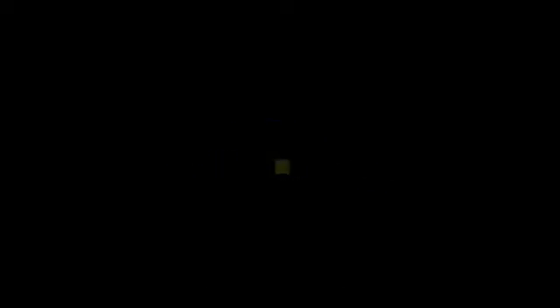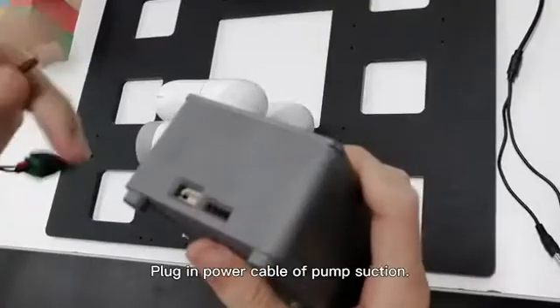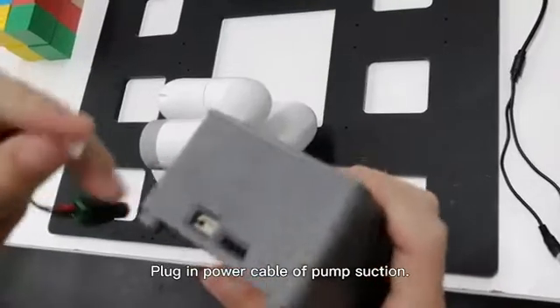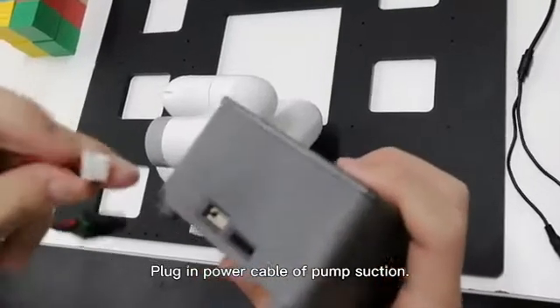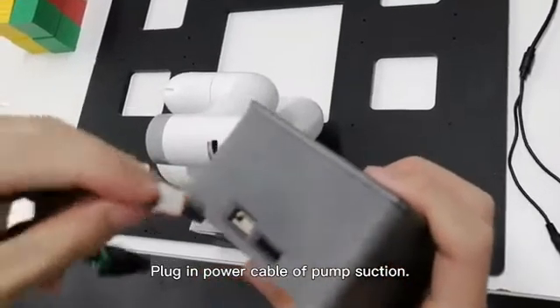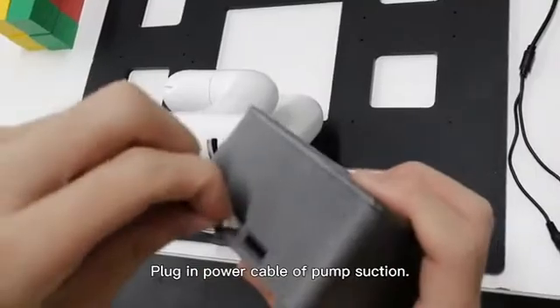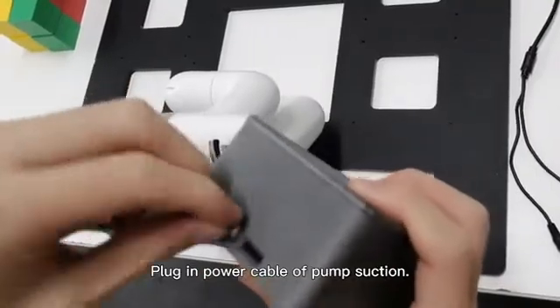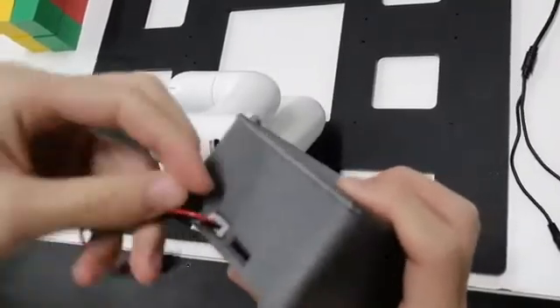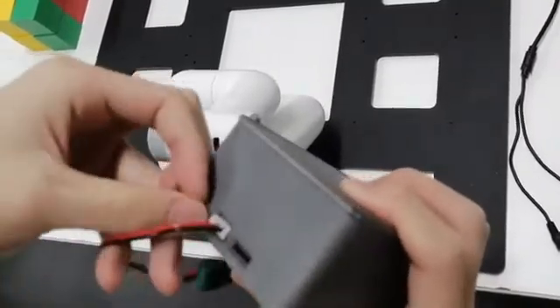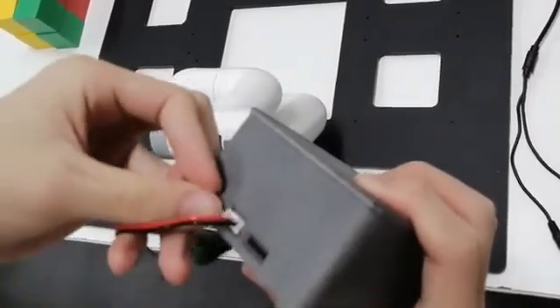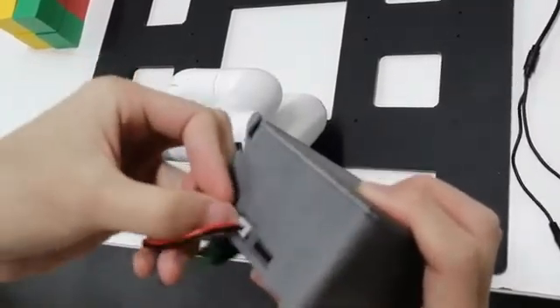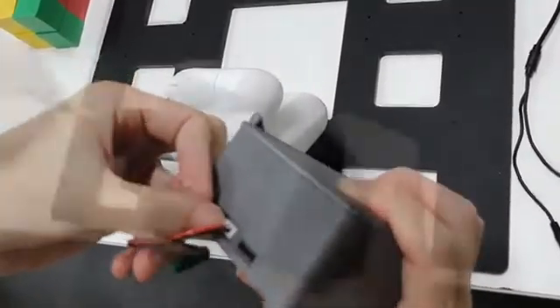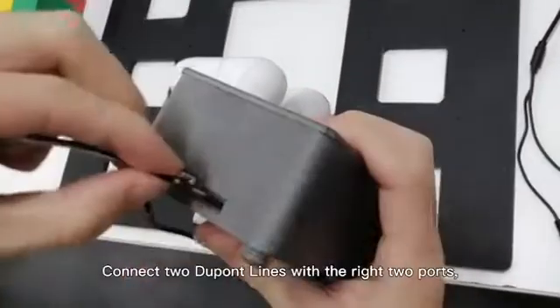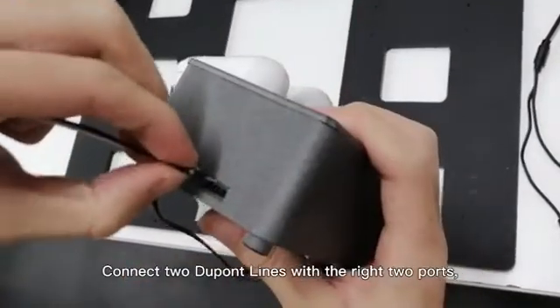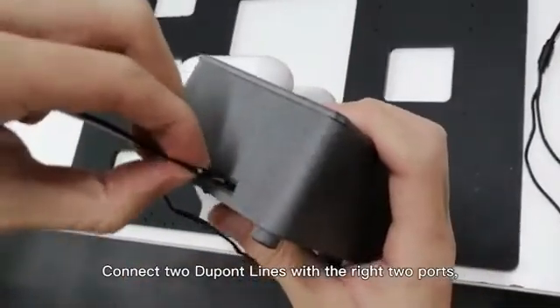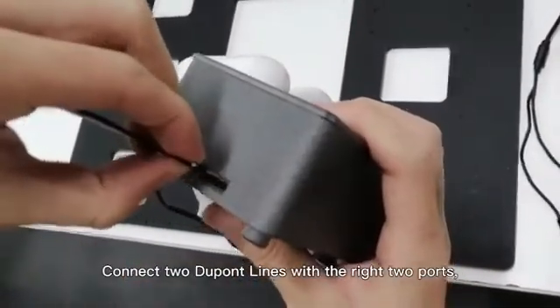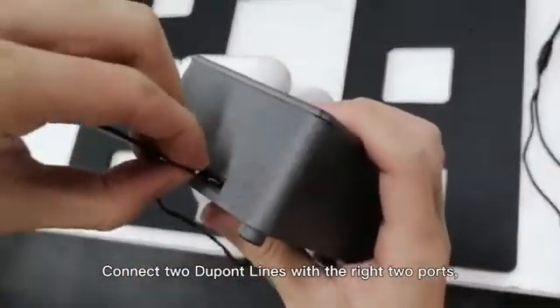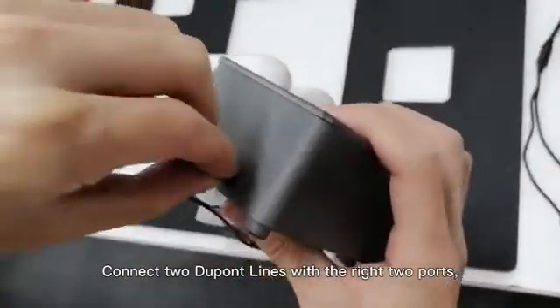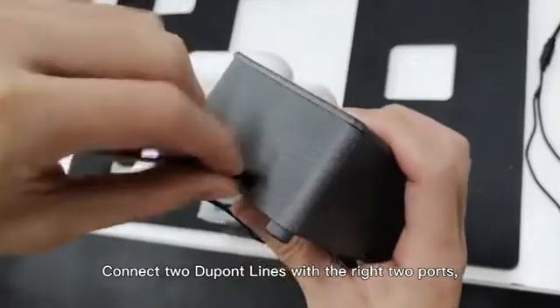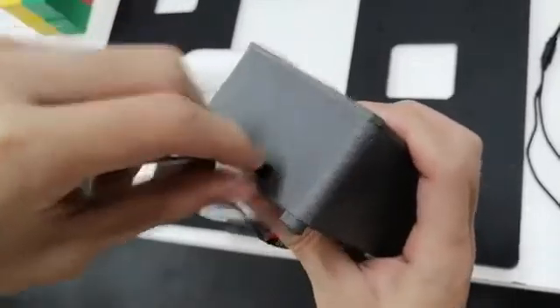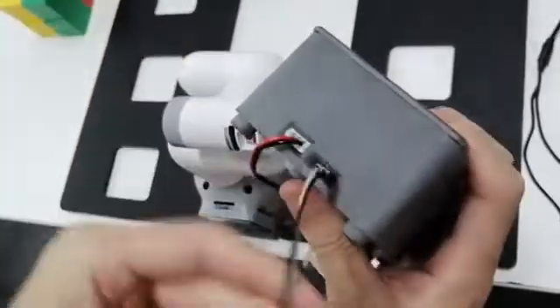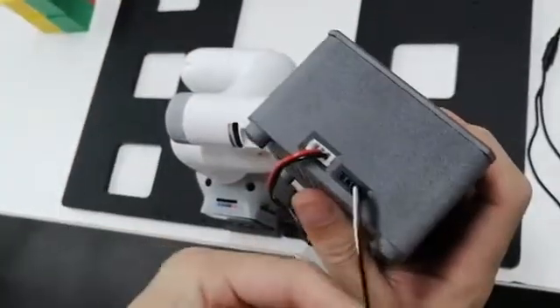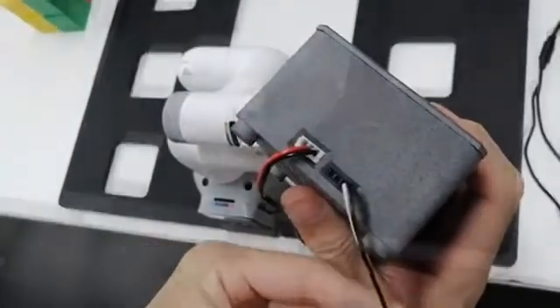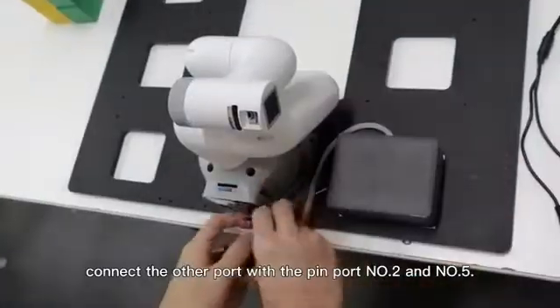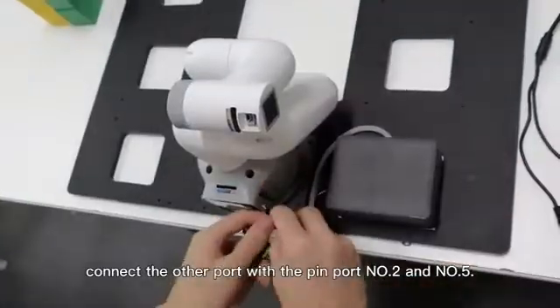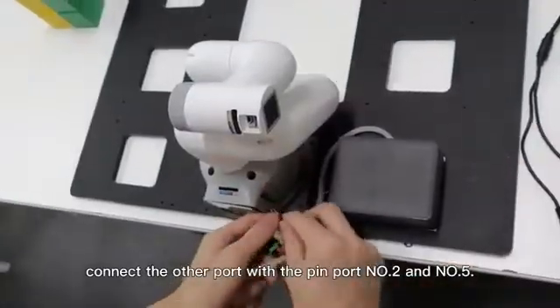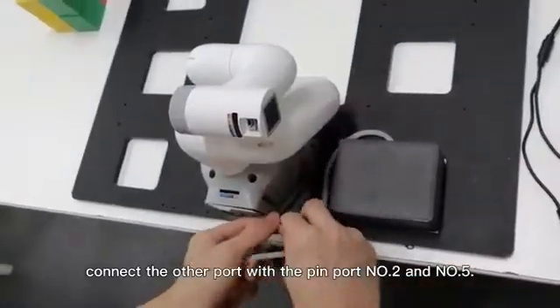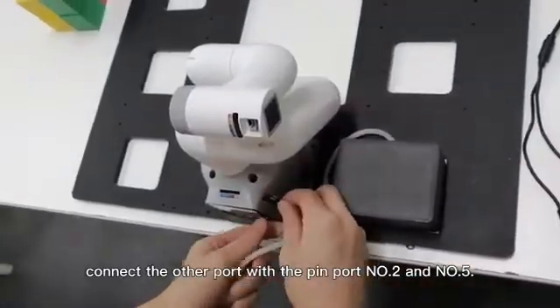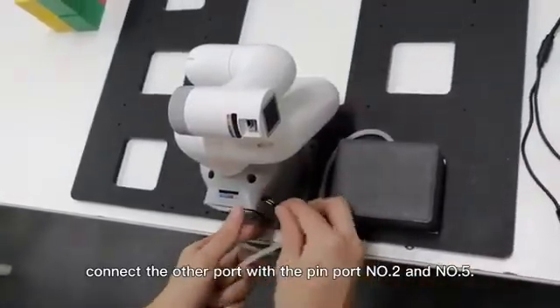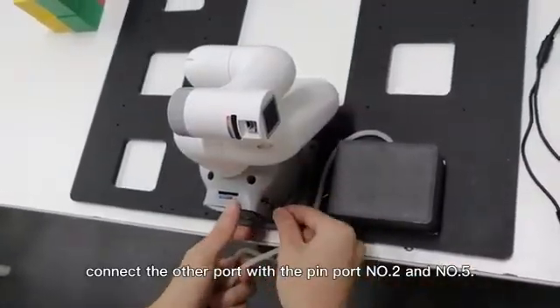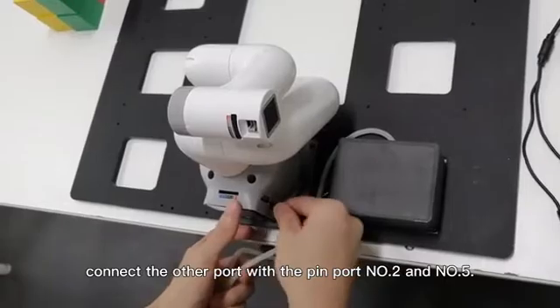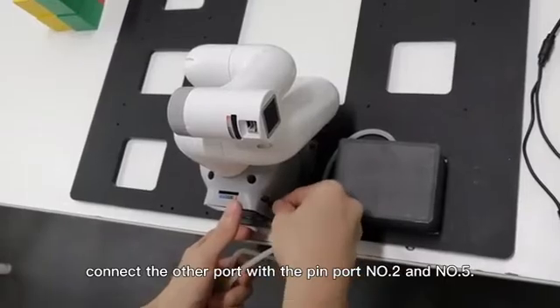Plug in the power cable of the pump suction. Connect two DuPont lines with the right two ports. Connect the other port with pin port number two and number five.